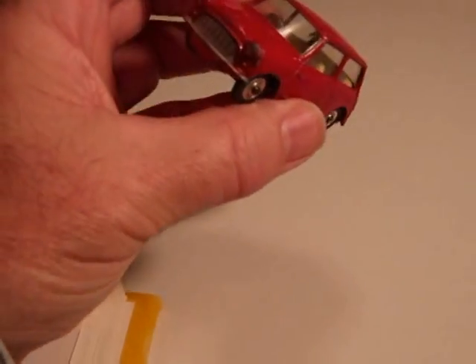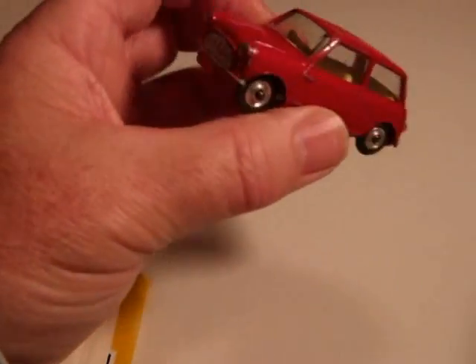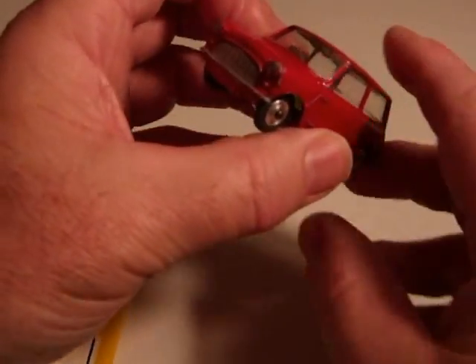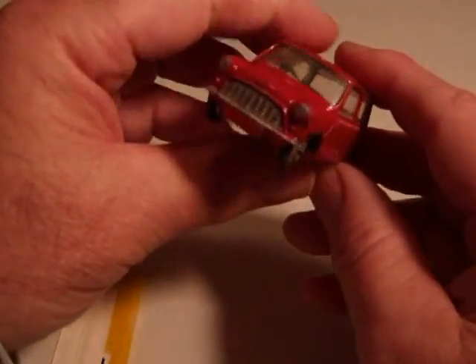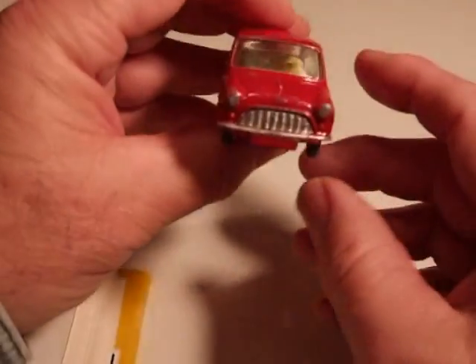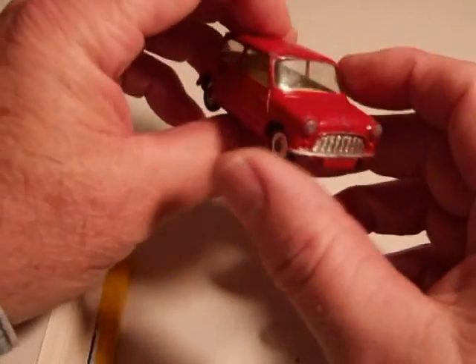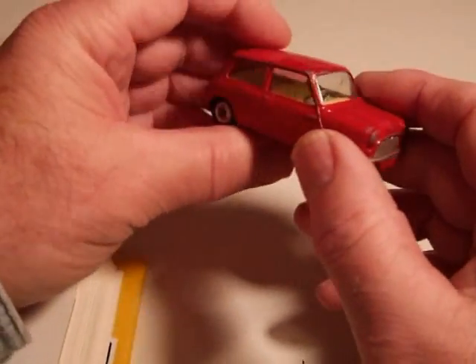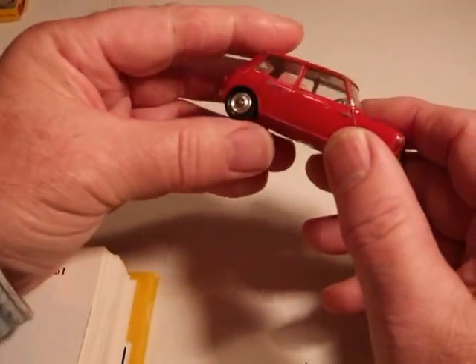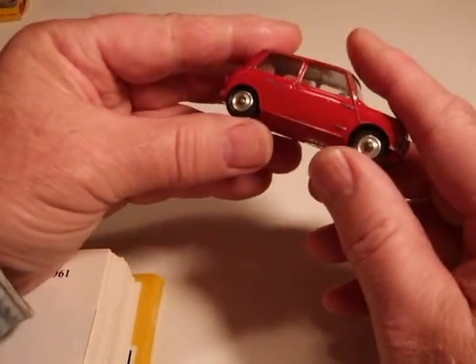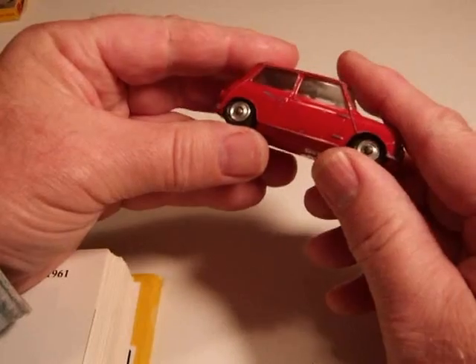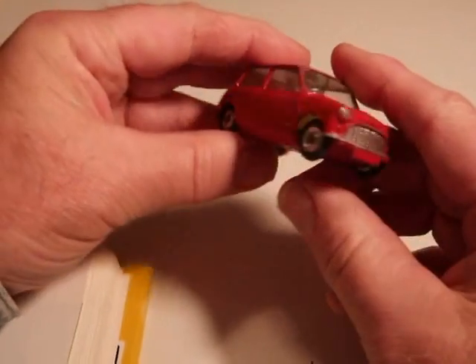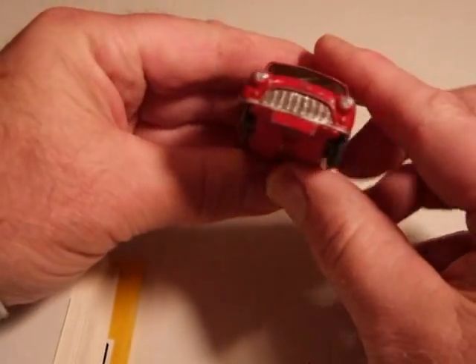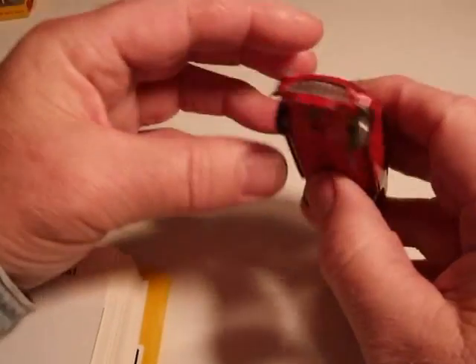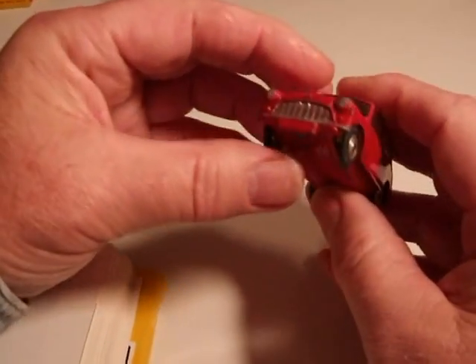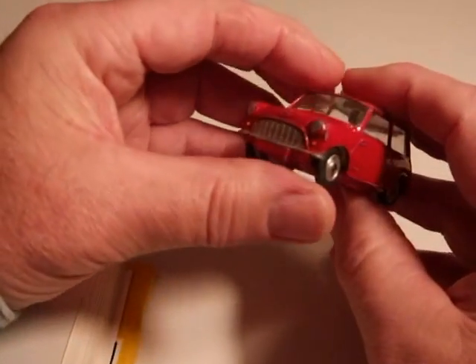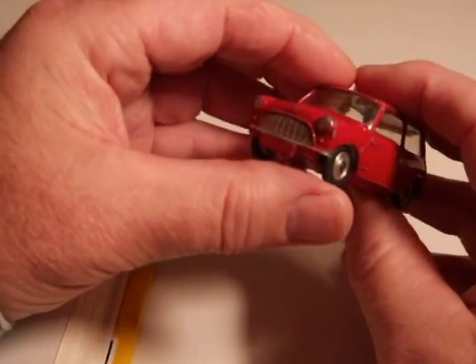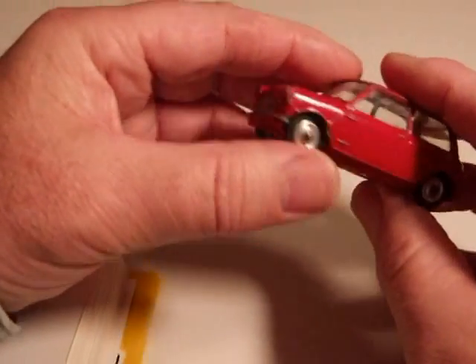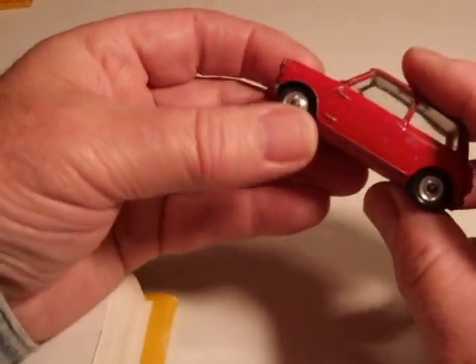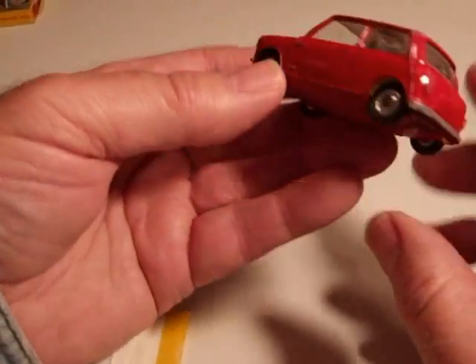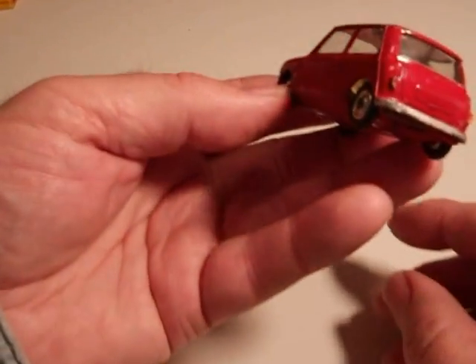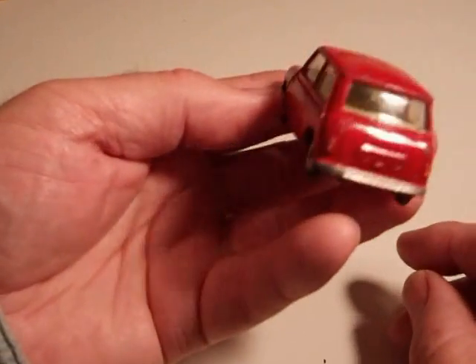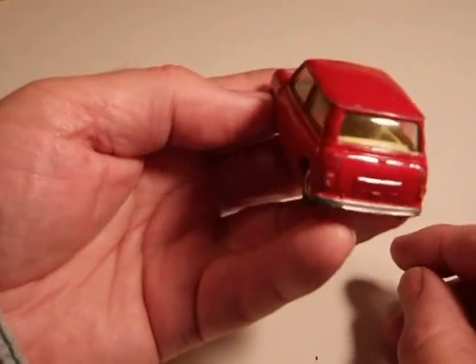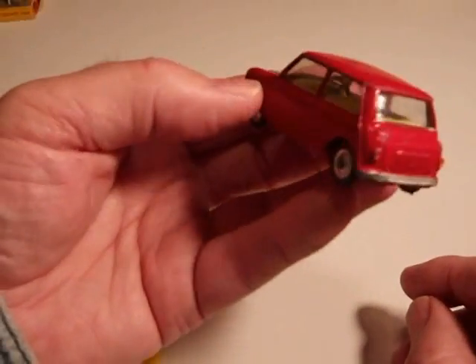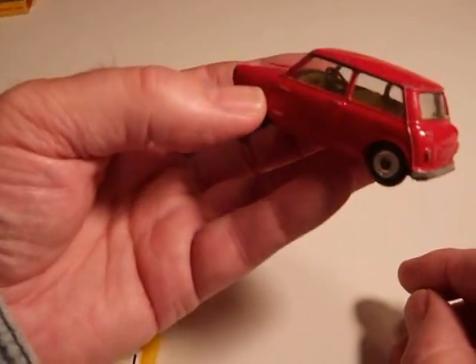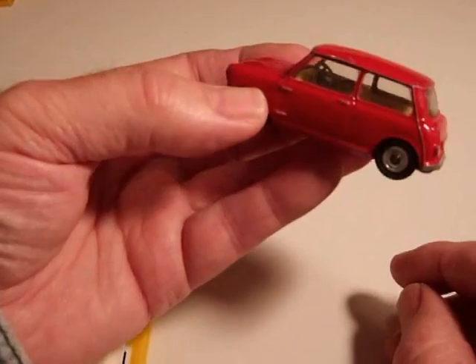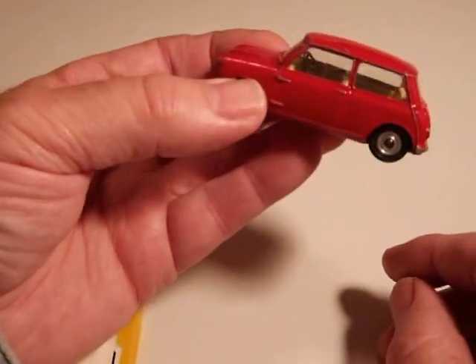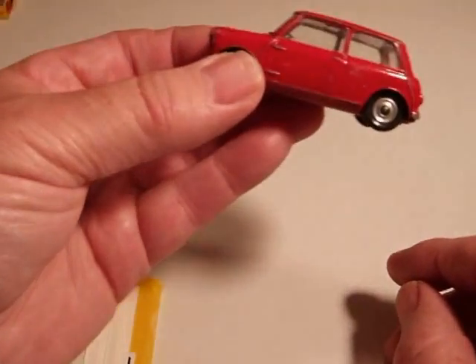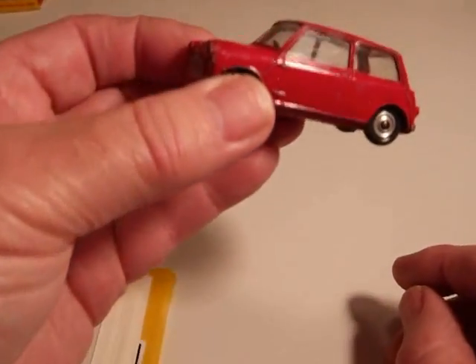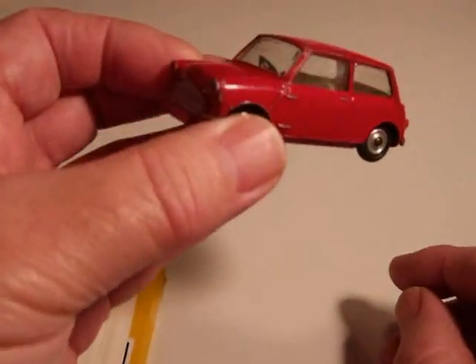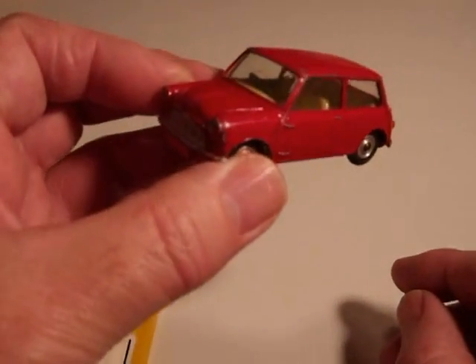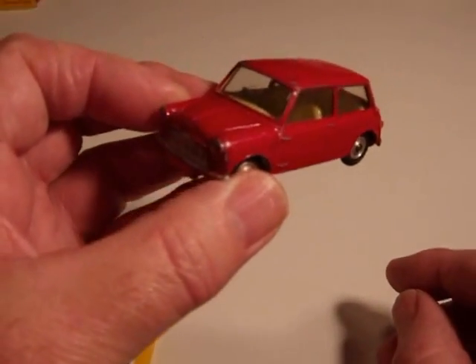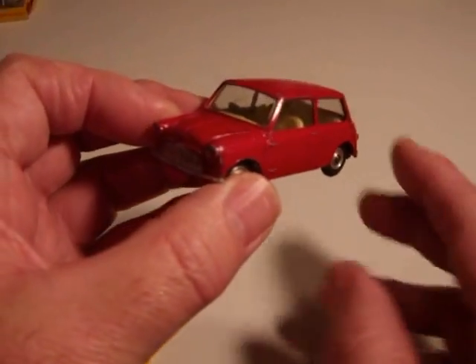Could be a lot worse. I've seen them in a lot worse shape whenever I have — I haven't picked those up. But it's a cute little car and a pretty good reproduction of the actual car.